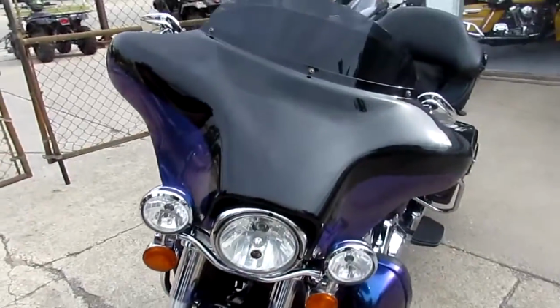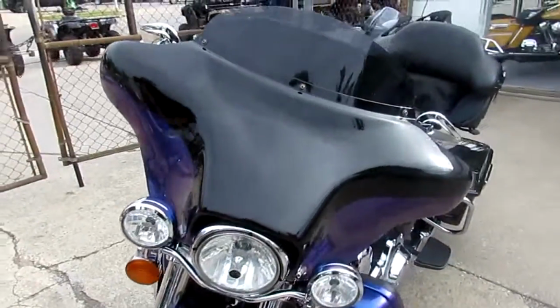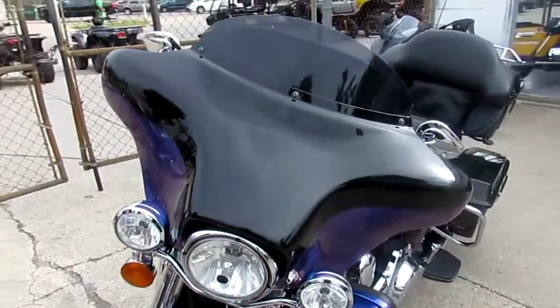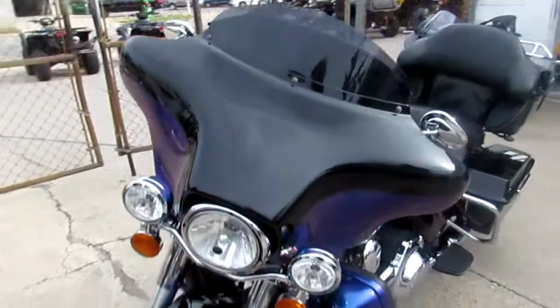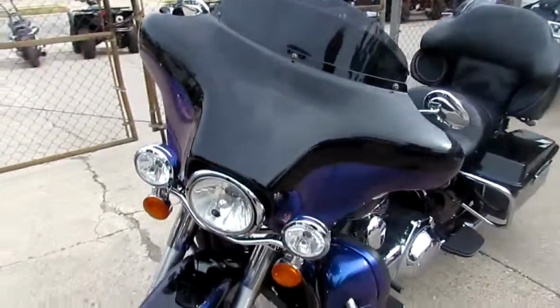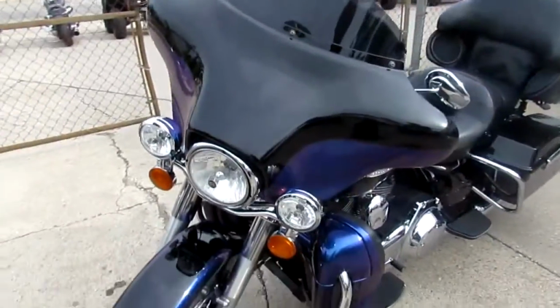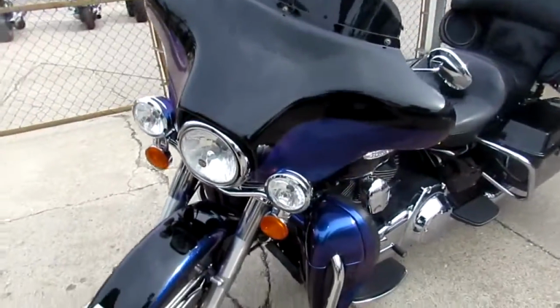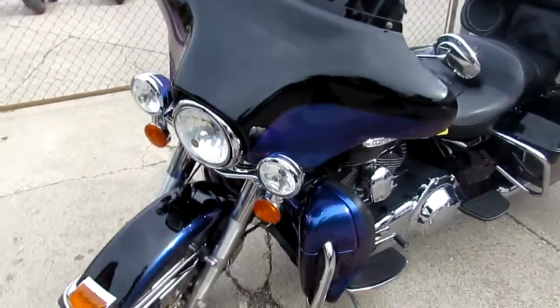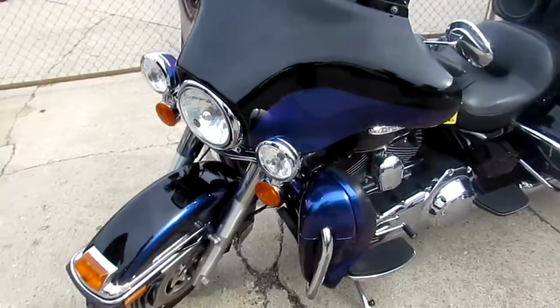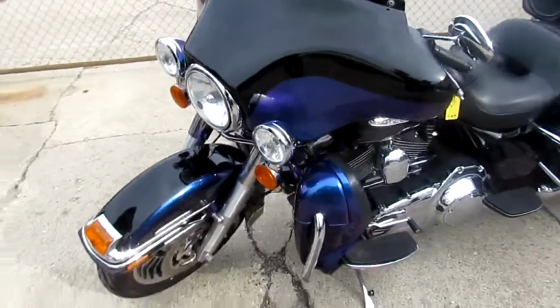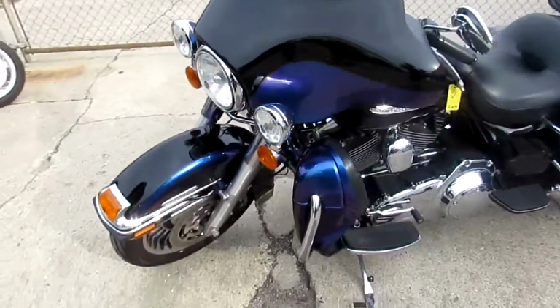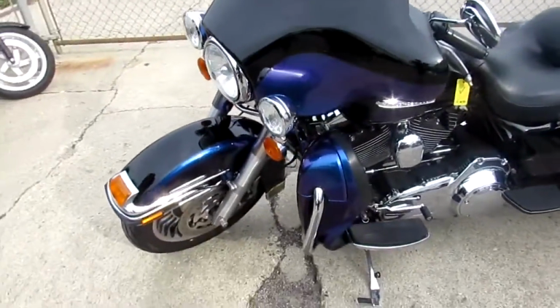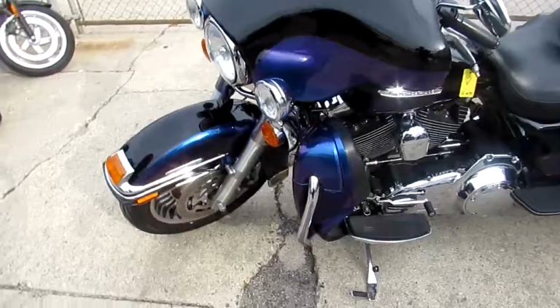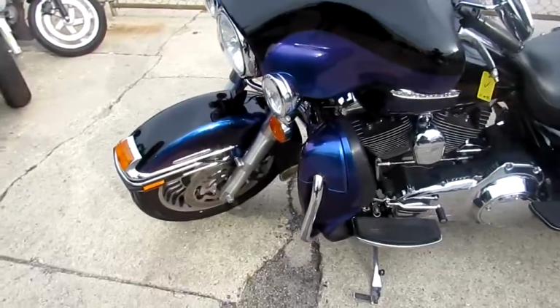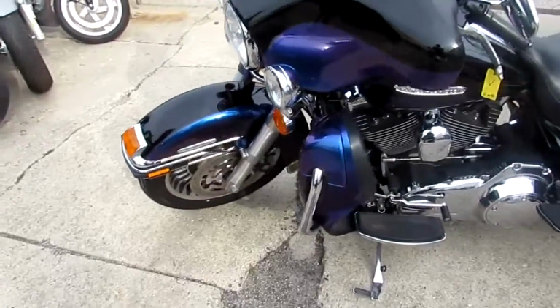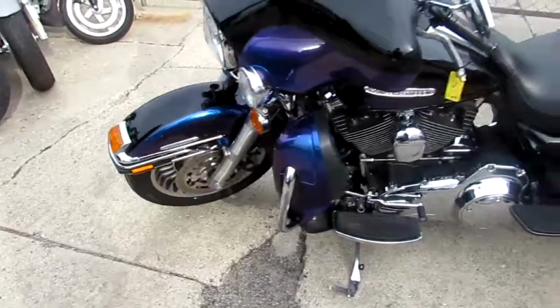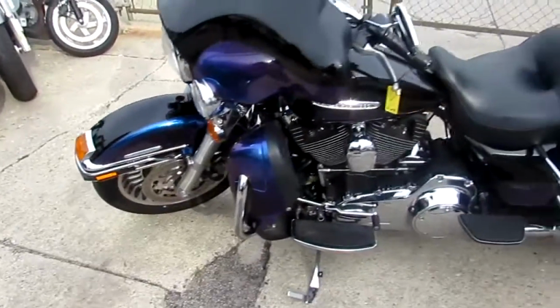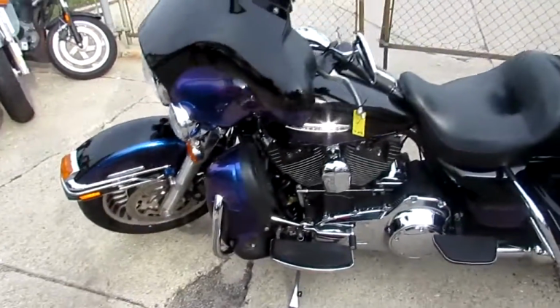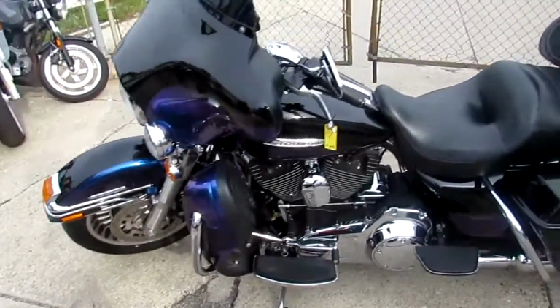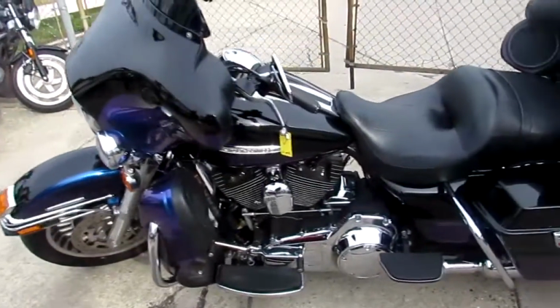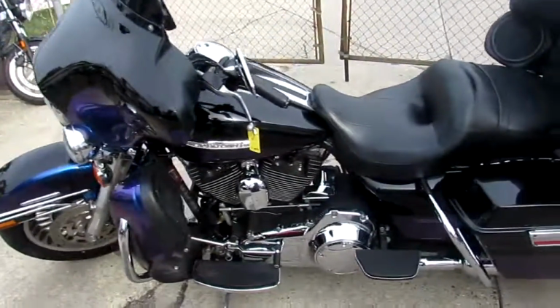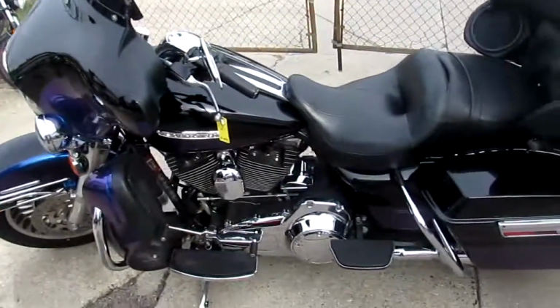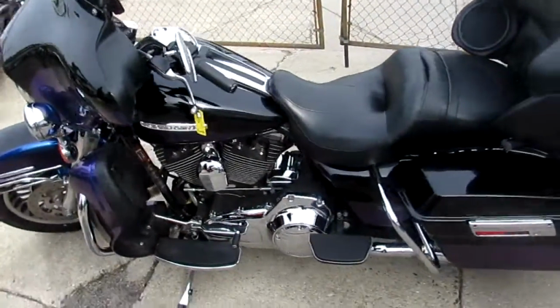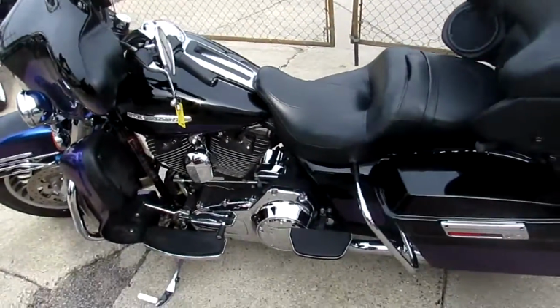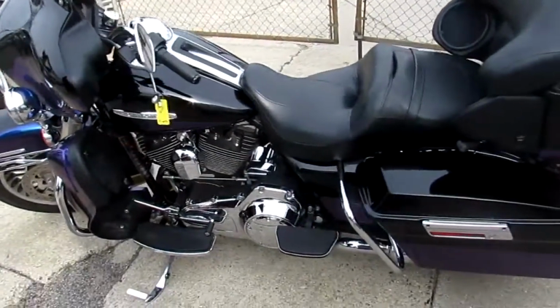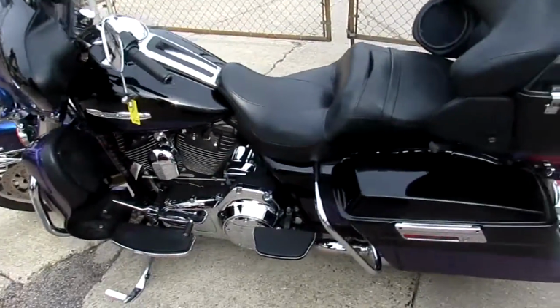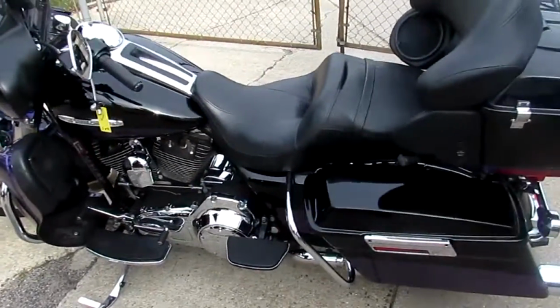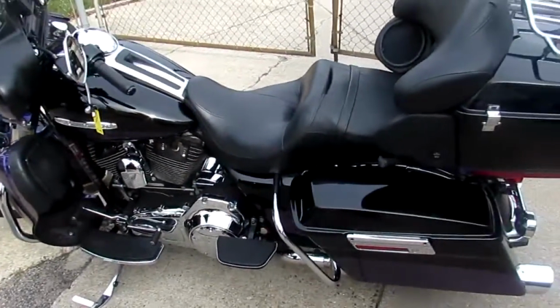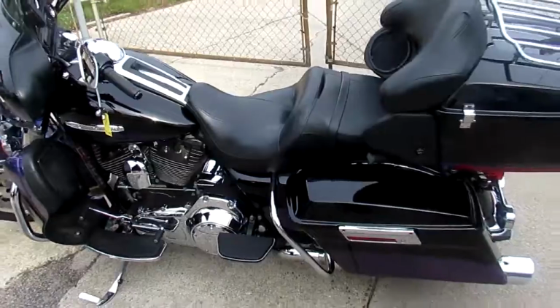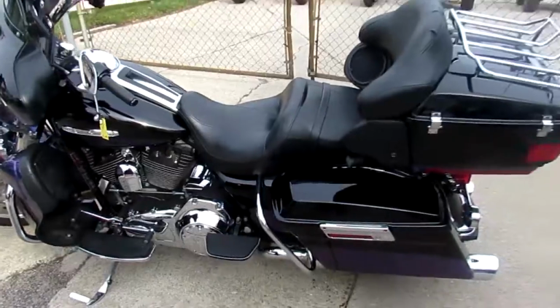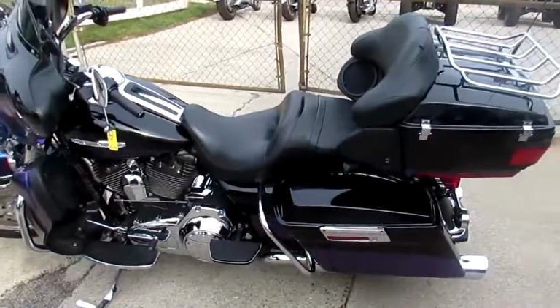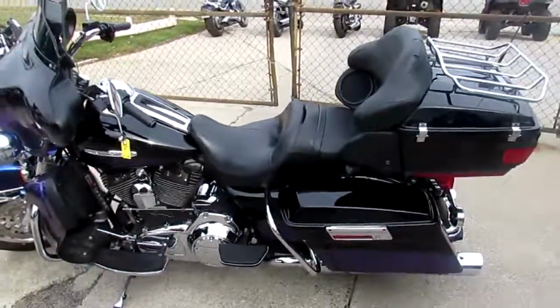We've got guaranteed financing, we've got out of state financing, we can help assist in shipping nationwide. Give us a call today and you can ride today. It's ApprovalPowerSports.com.